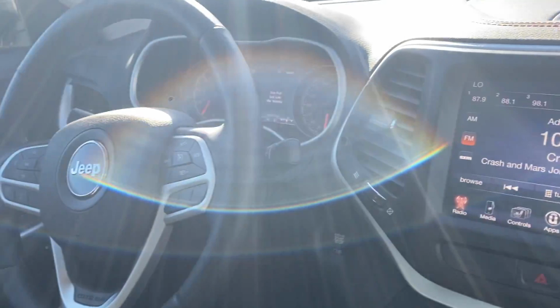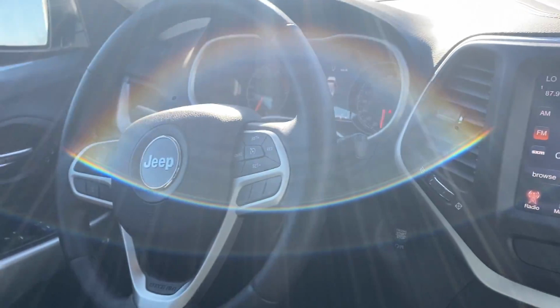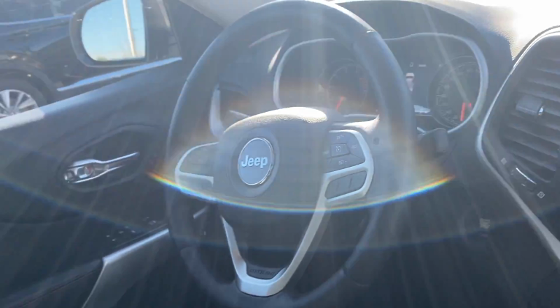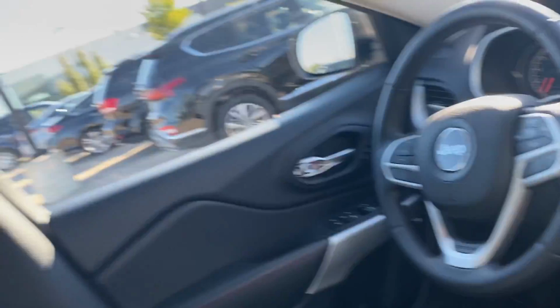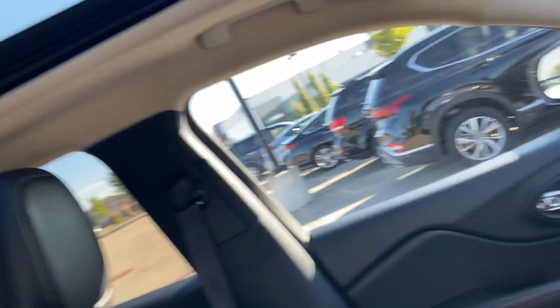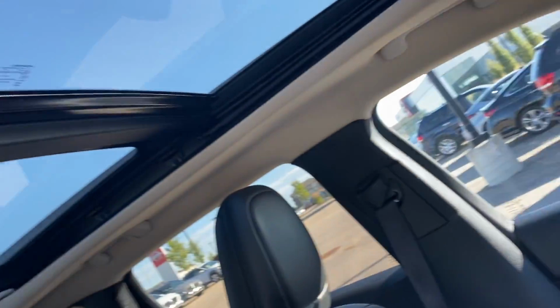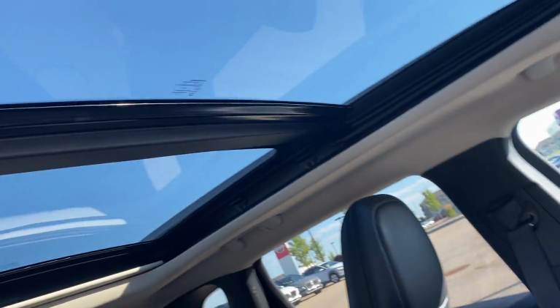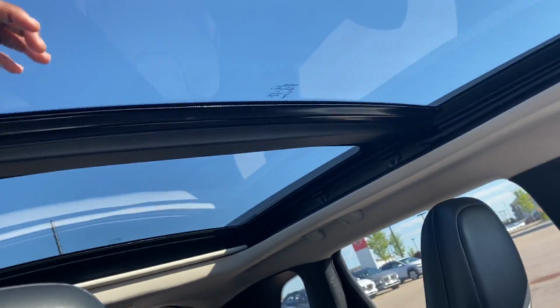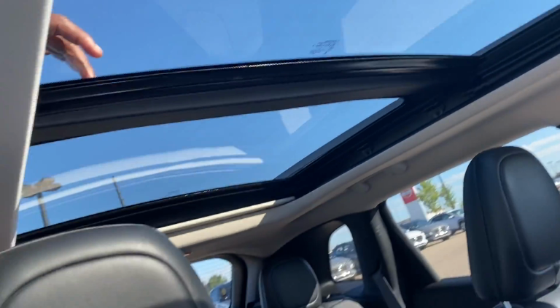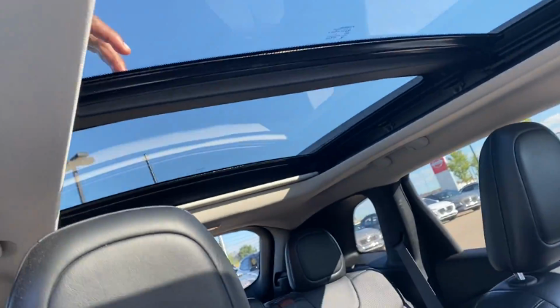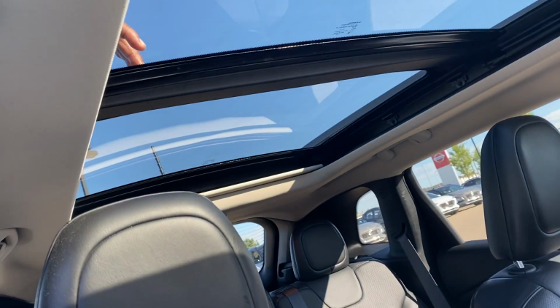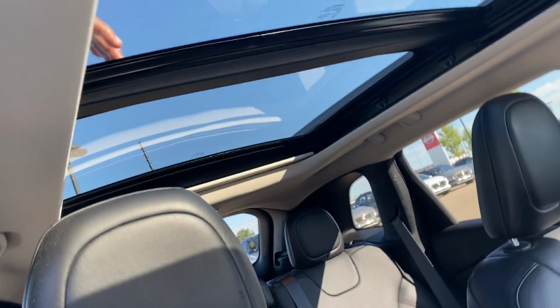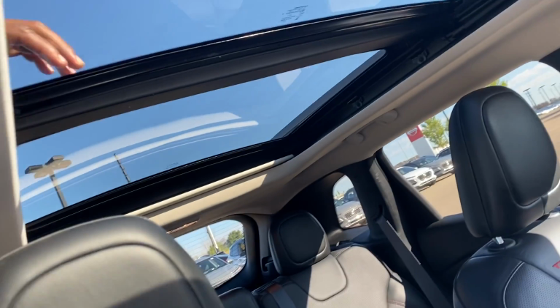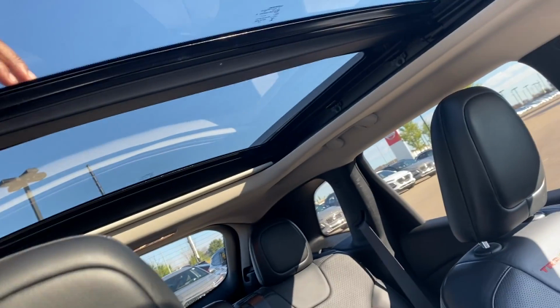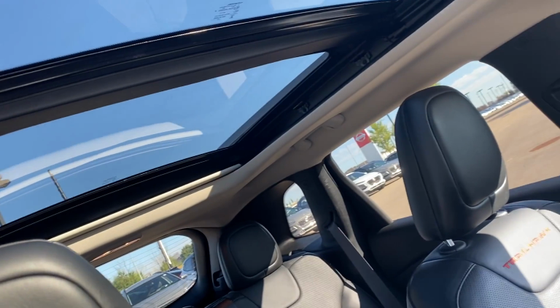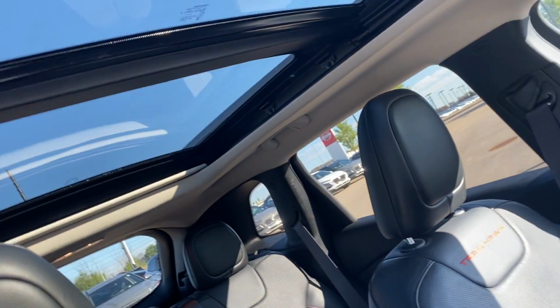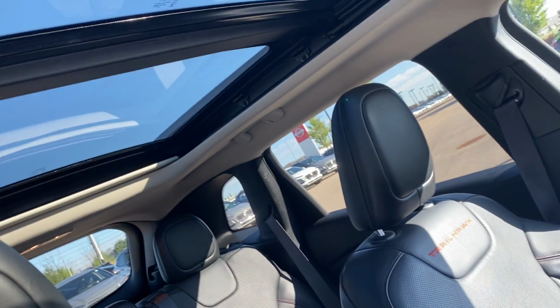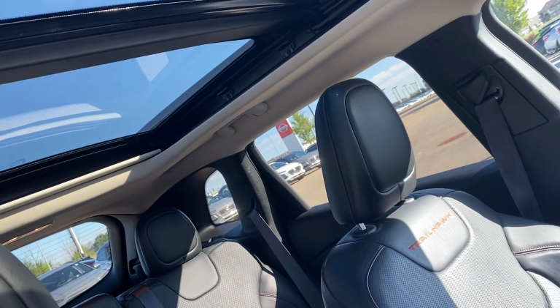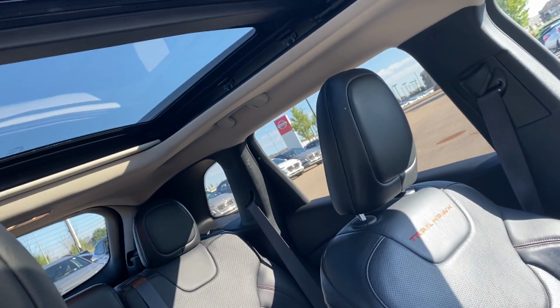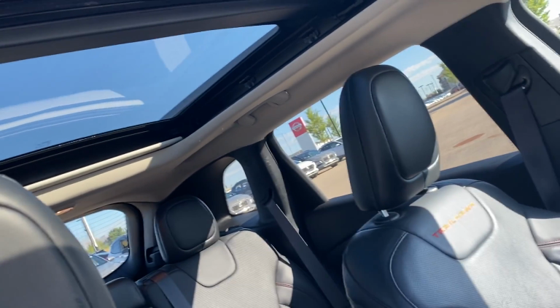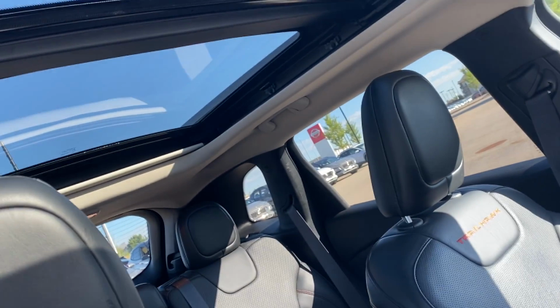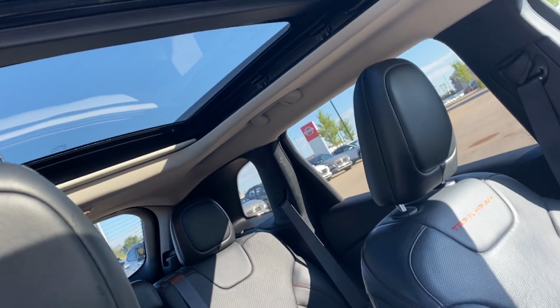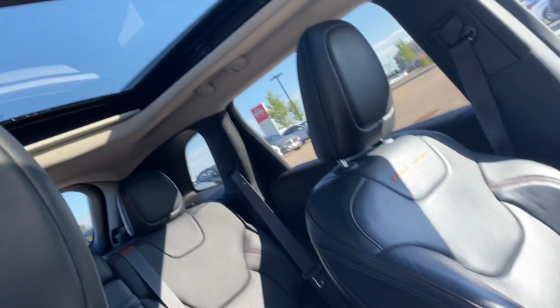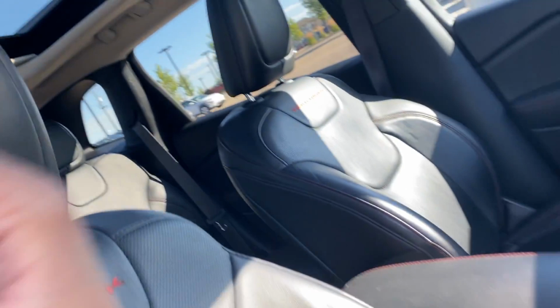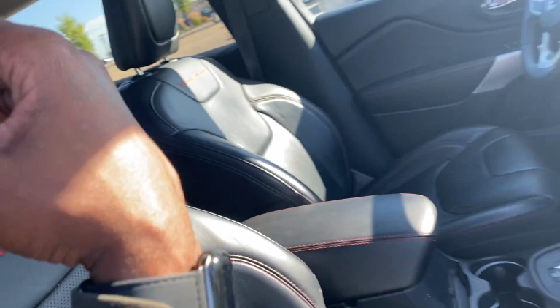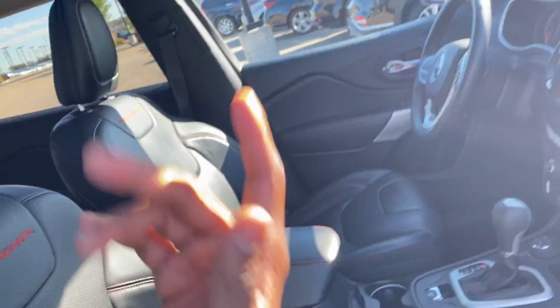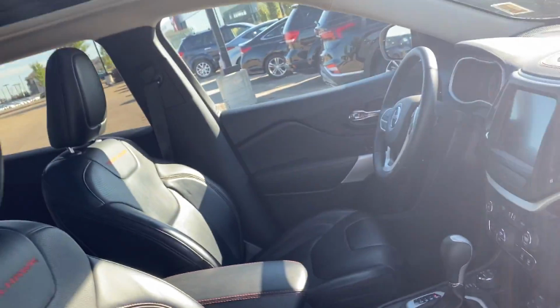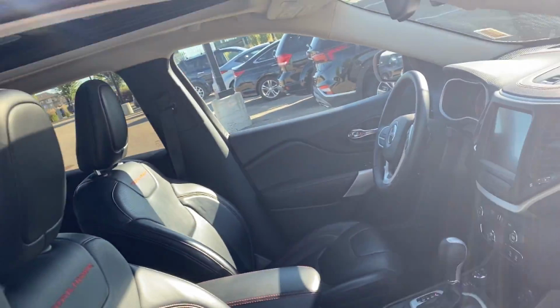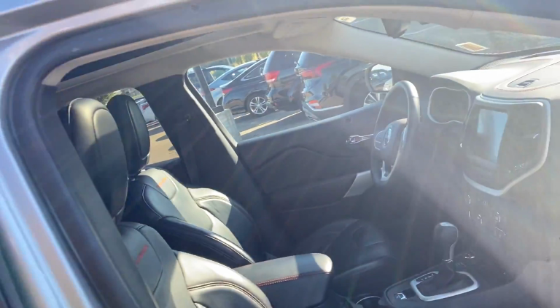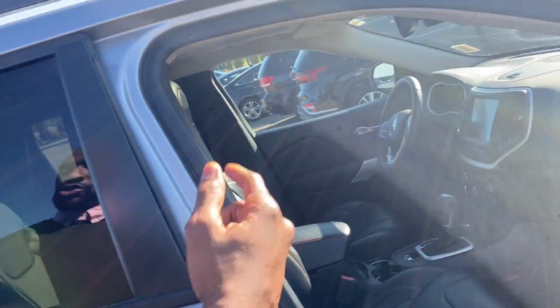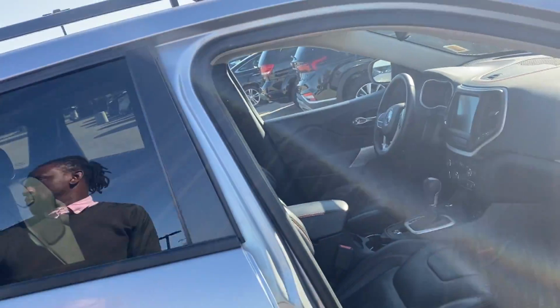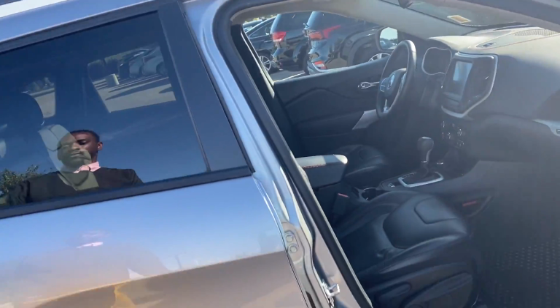You also have a beautiful panoramic roof up top. Even in the wintertime when it gets cold, if you want you can slide that shade back — and if you have kids or family members, that's gonna be beautiful.